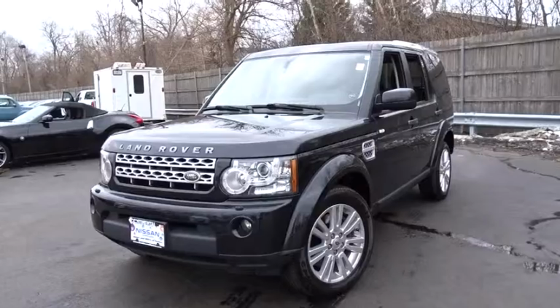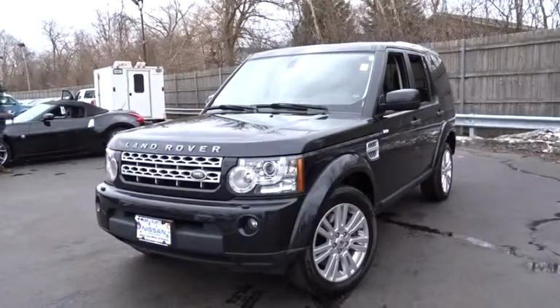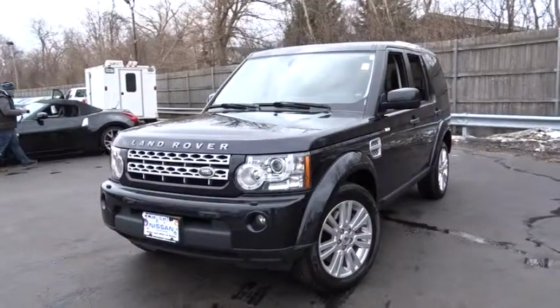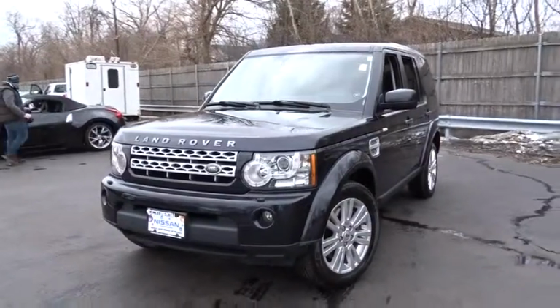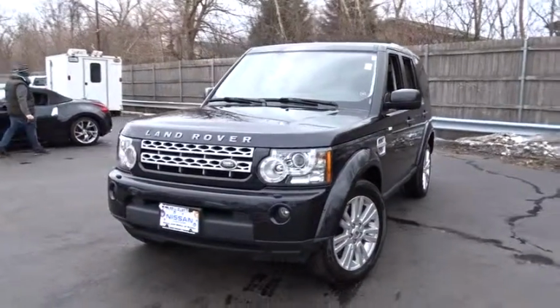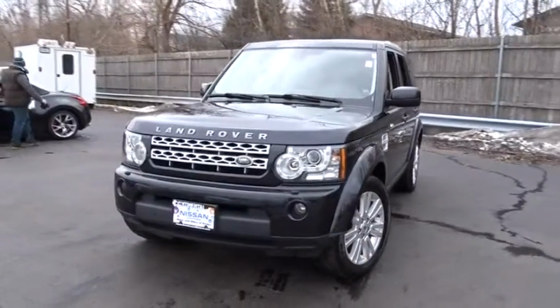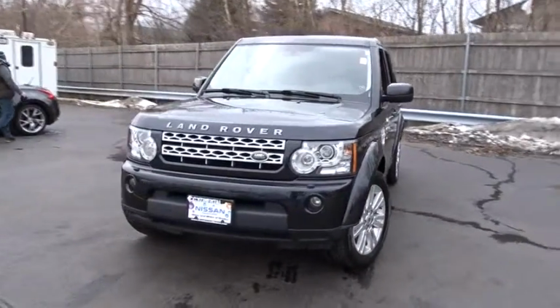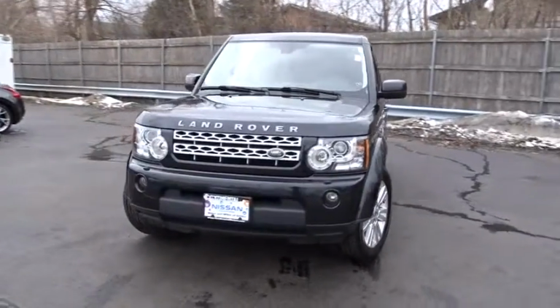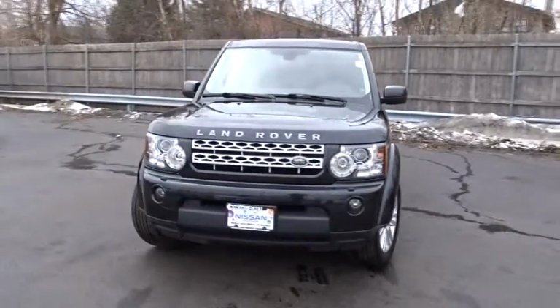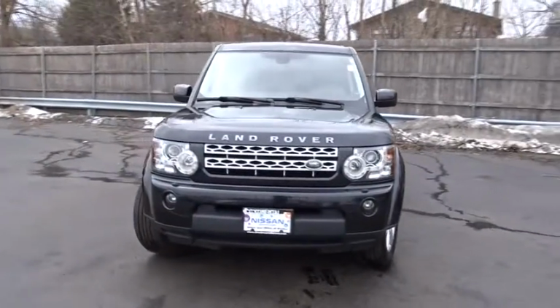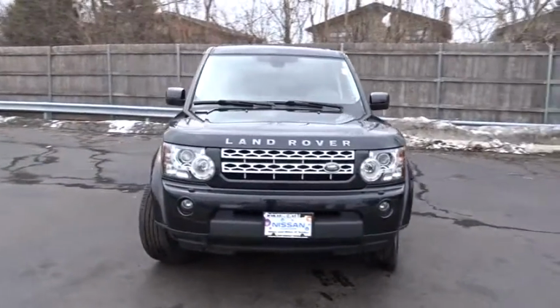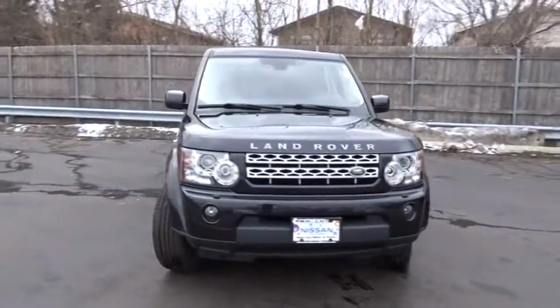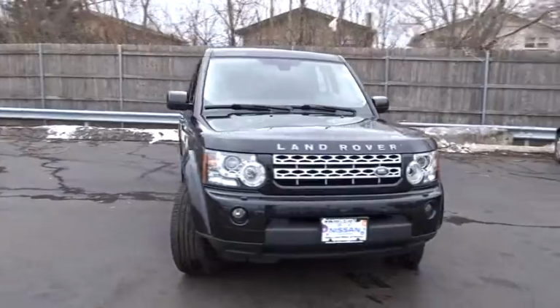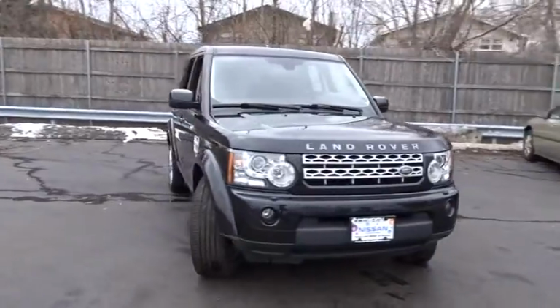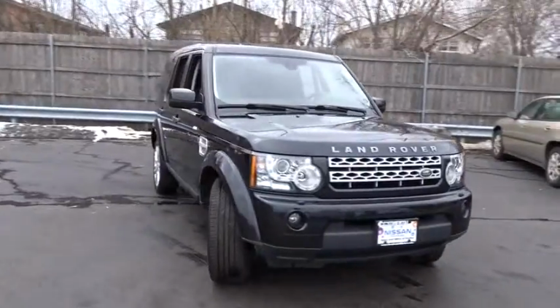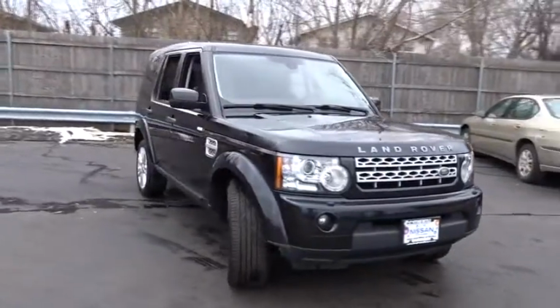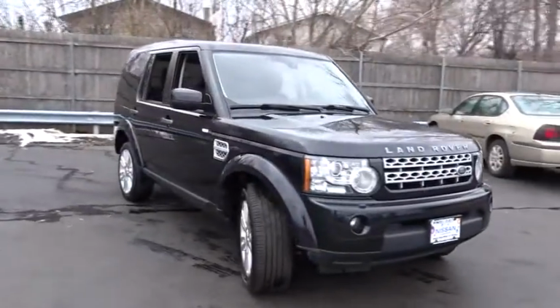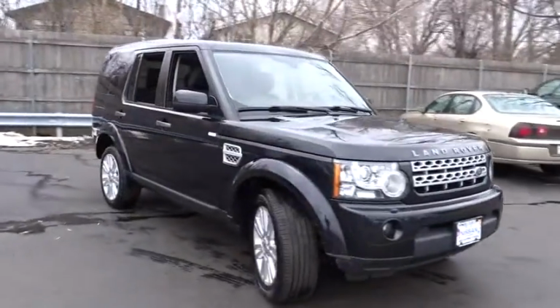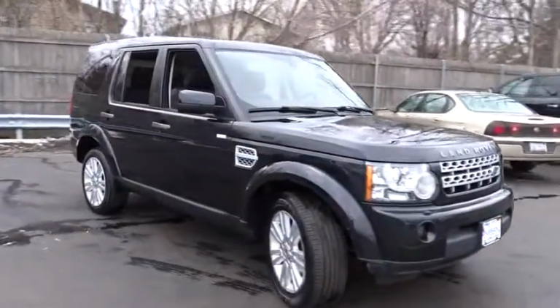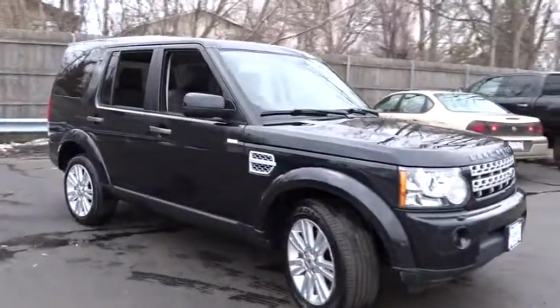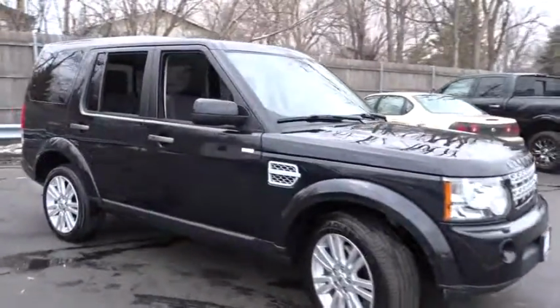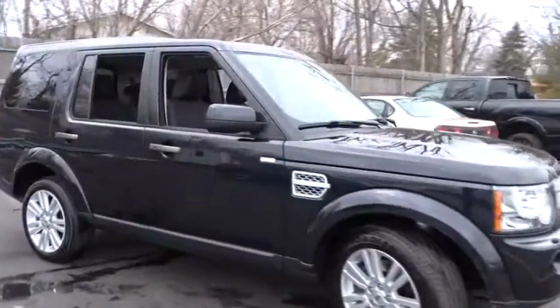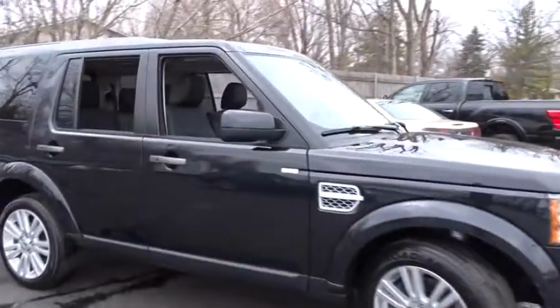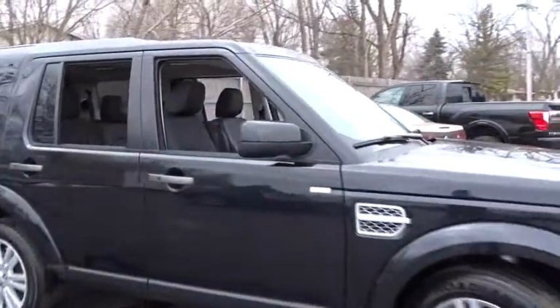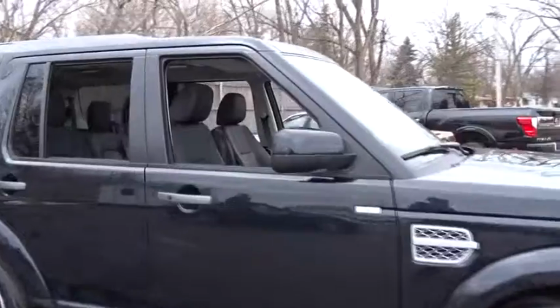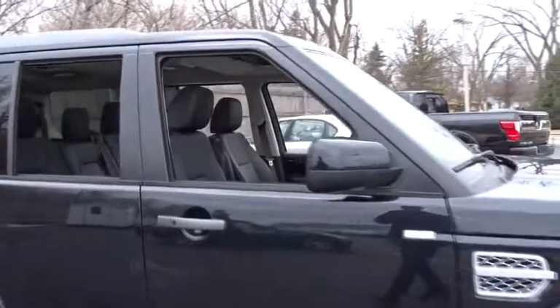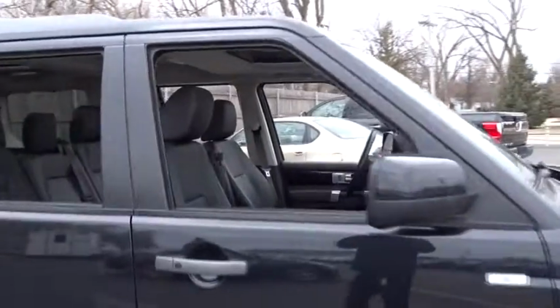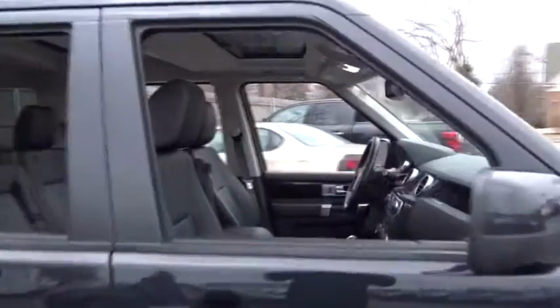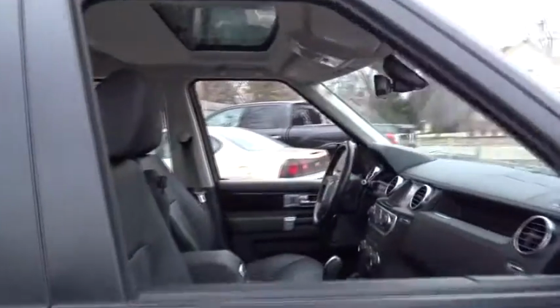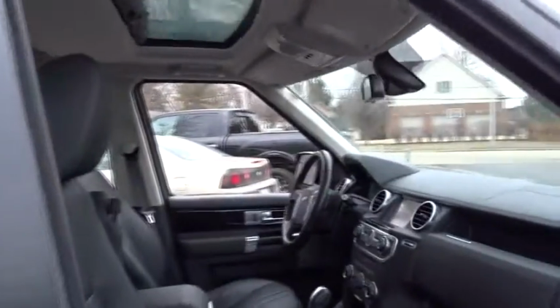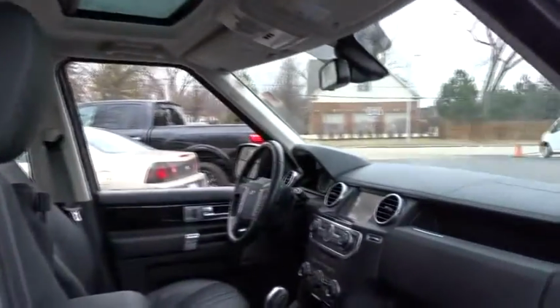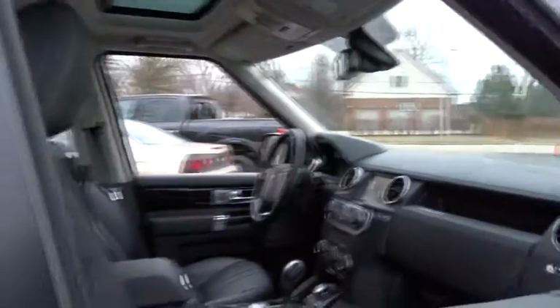2012 LR4. Rockies? Check. Himalayas? Check. What else you got? The LR4 has air suspension three levels, stadium seven seating, quickness for size of vehicle, and a solid build.